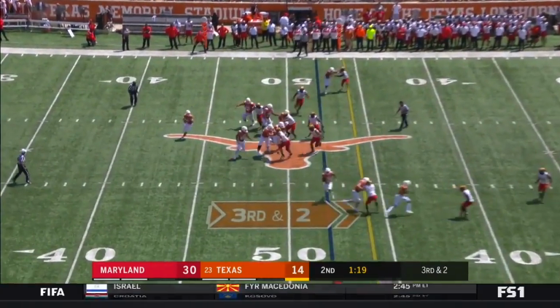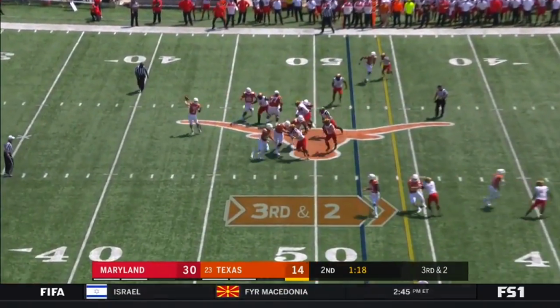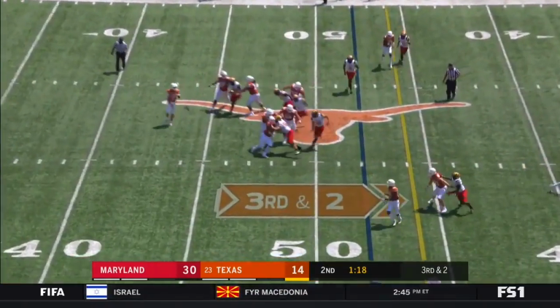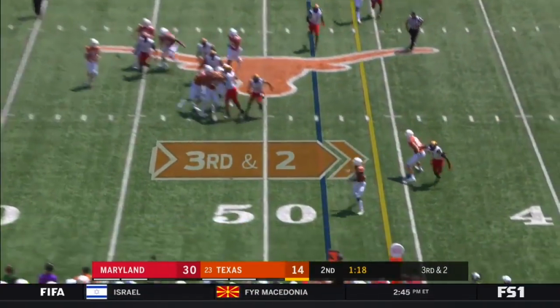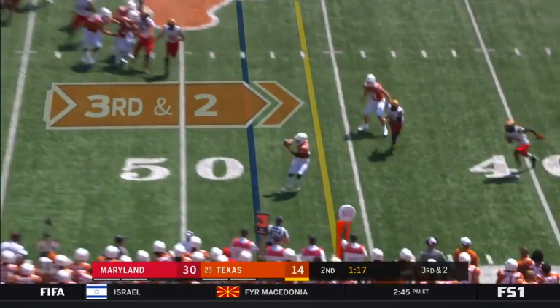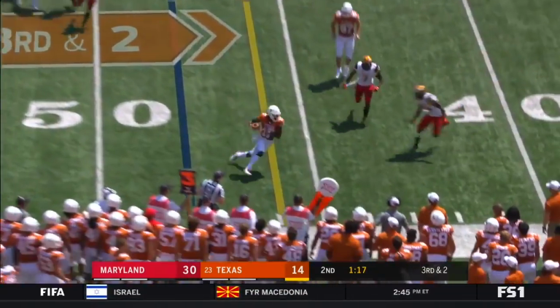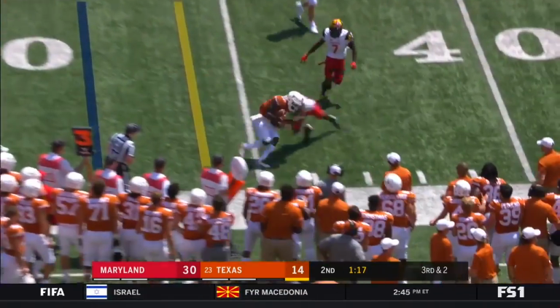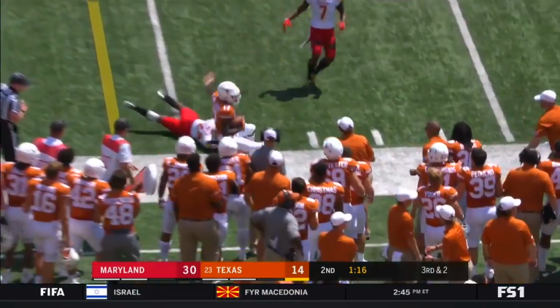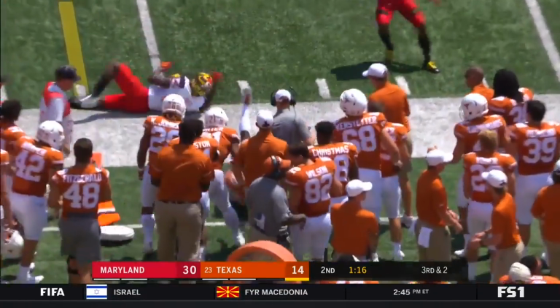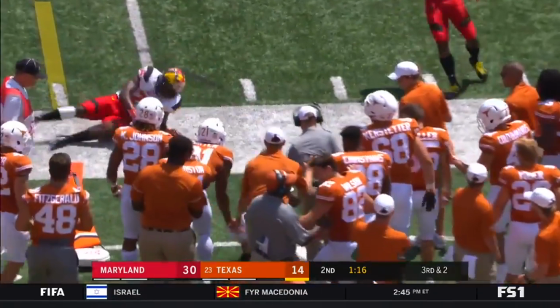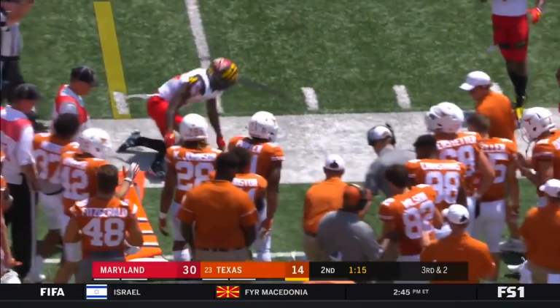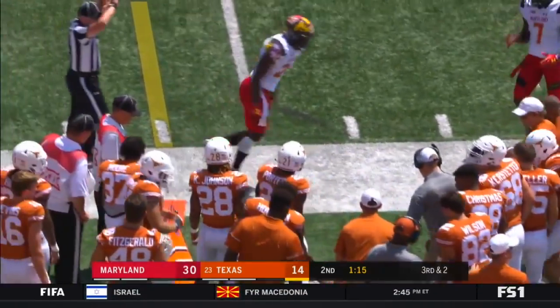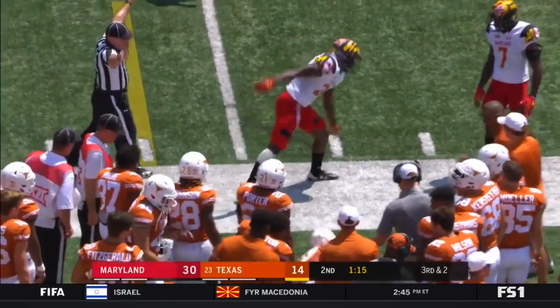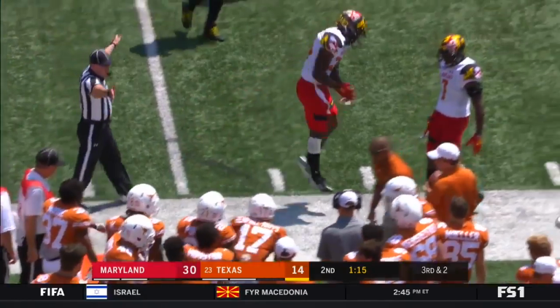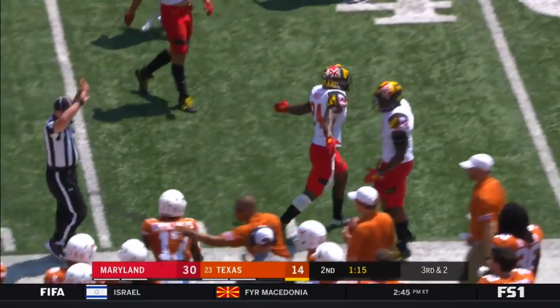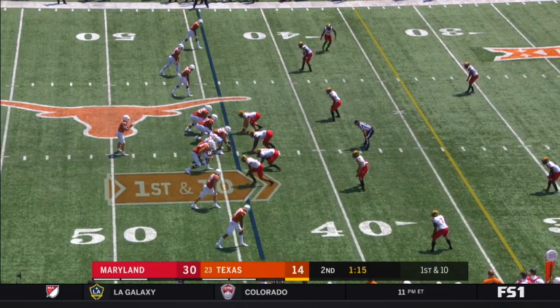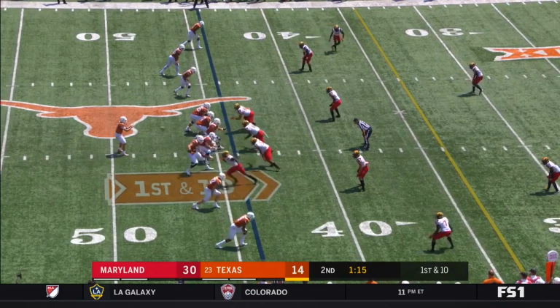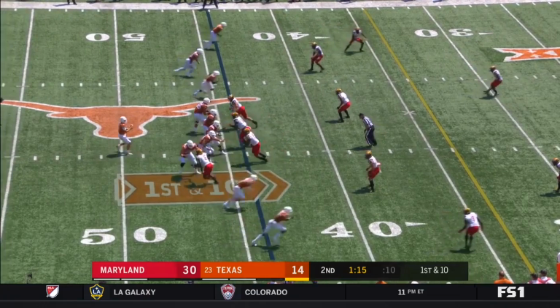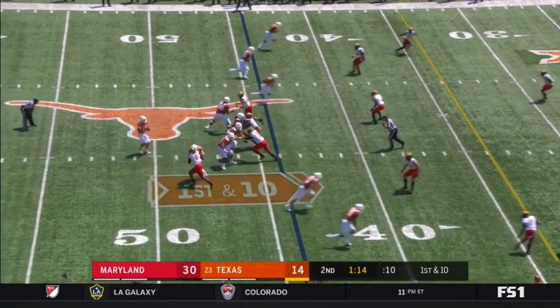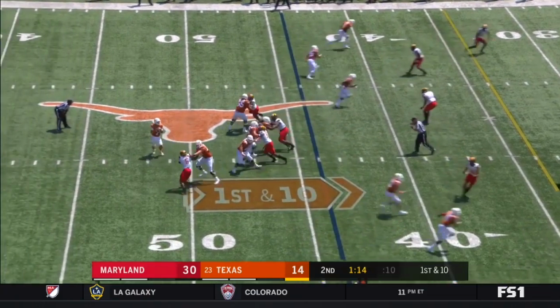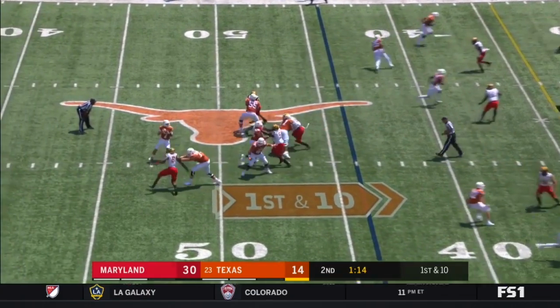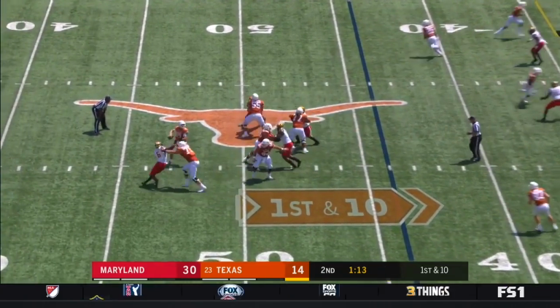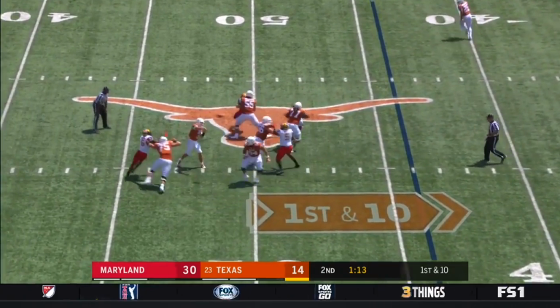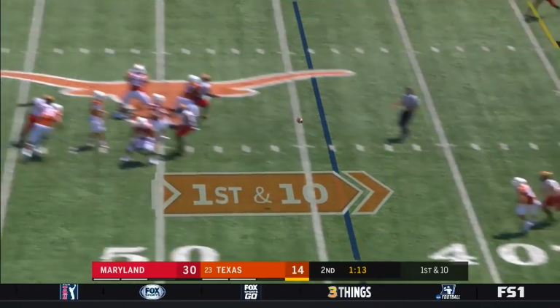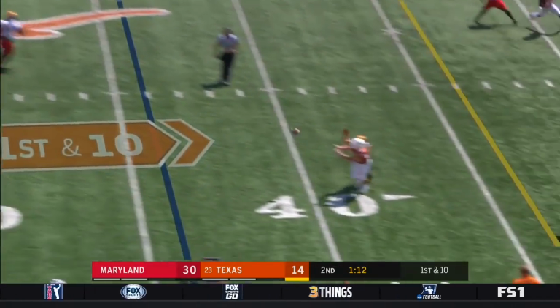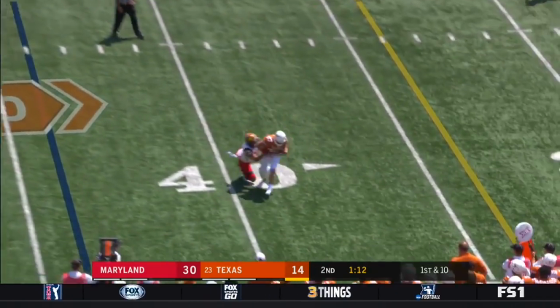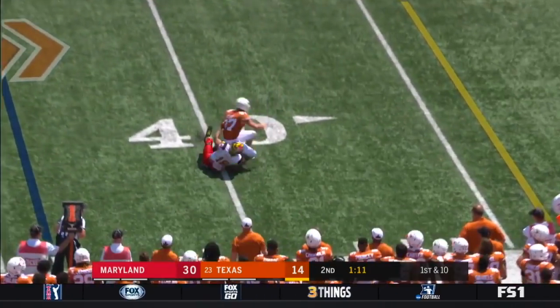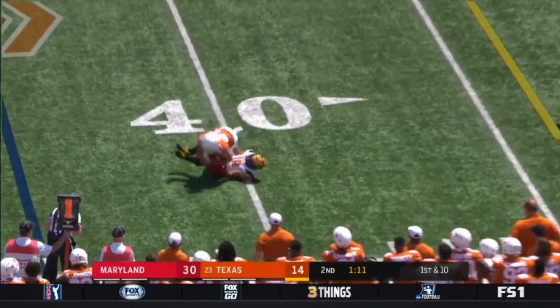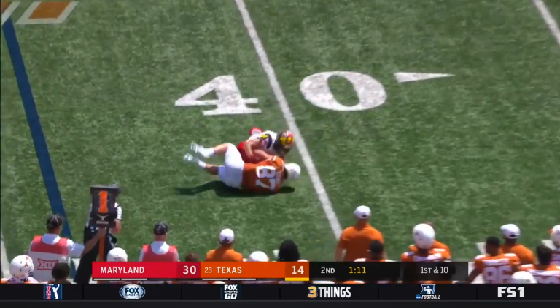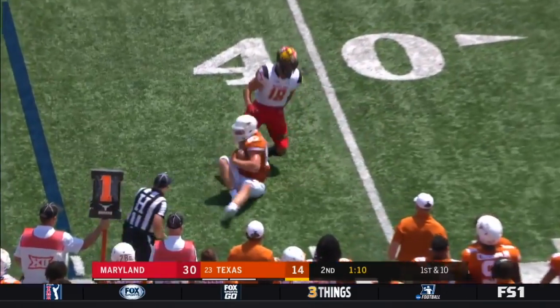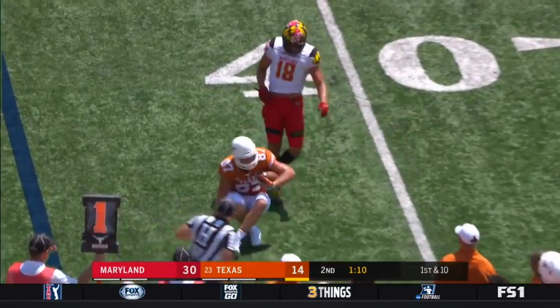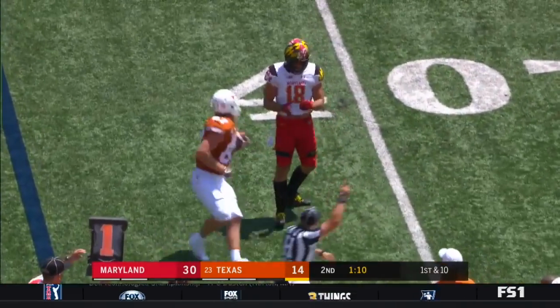Buschel rolling out to his right — throws, completes it to Henfield Matt. Buschel once again to his tight end.